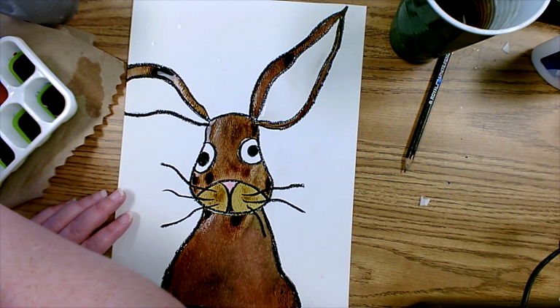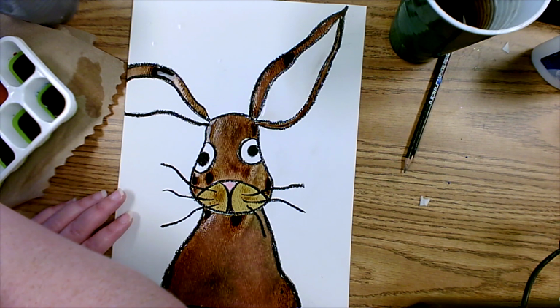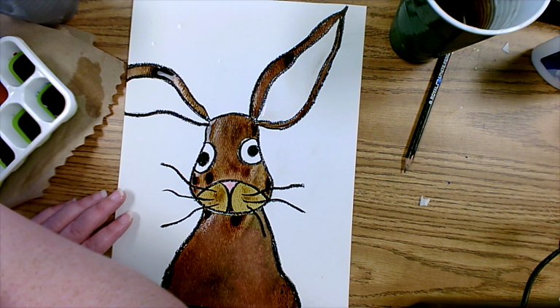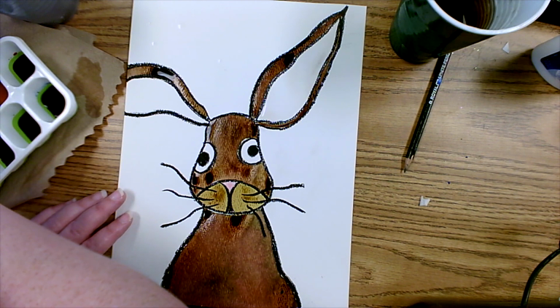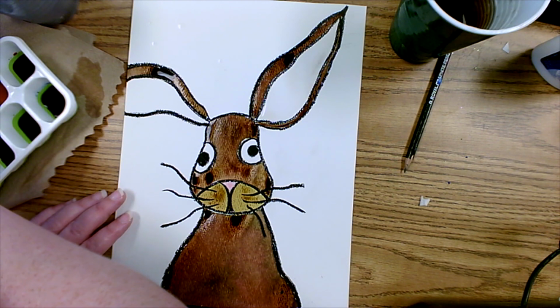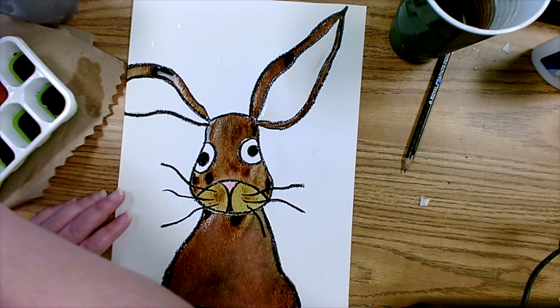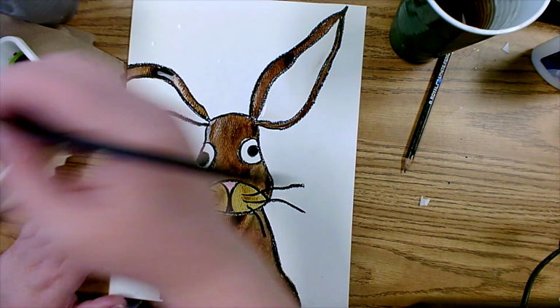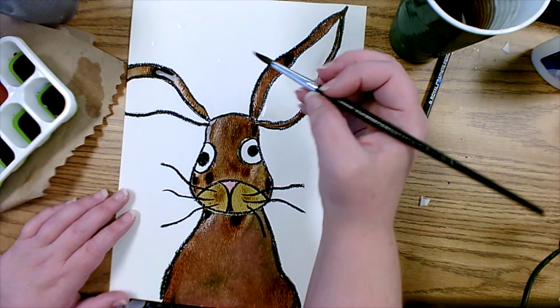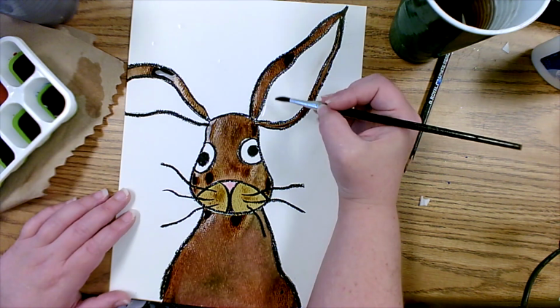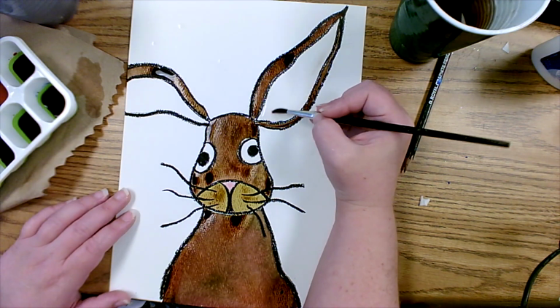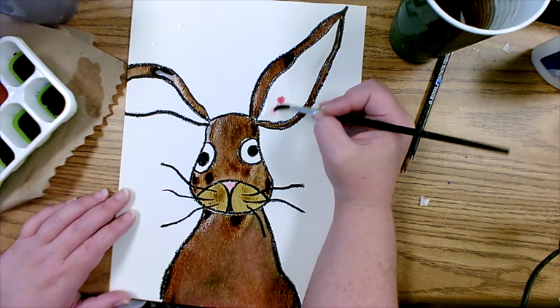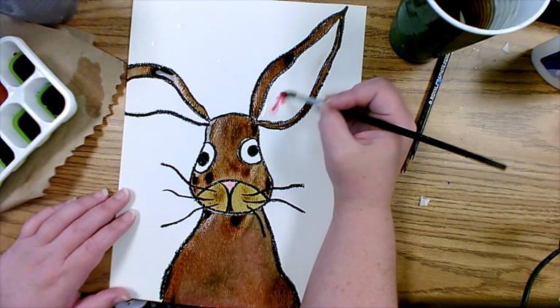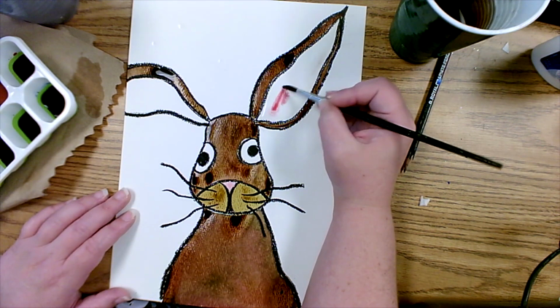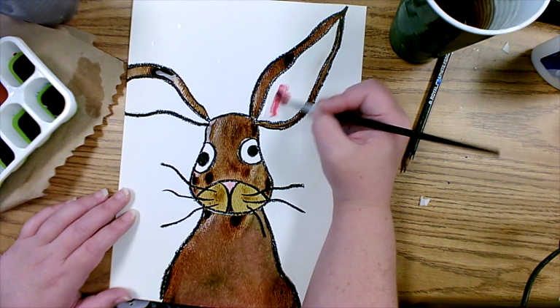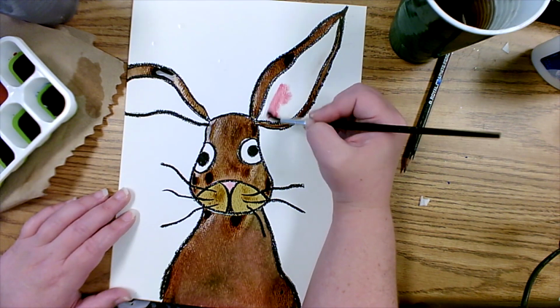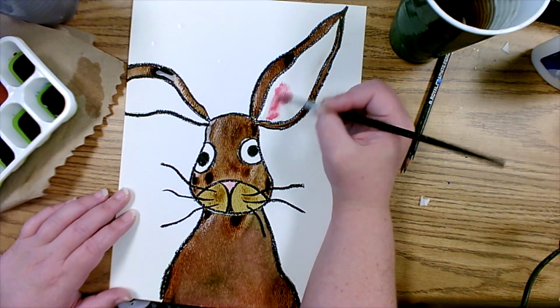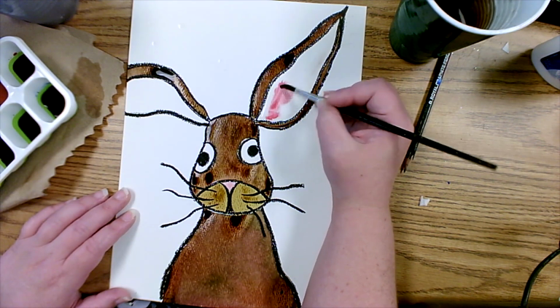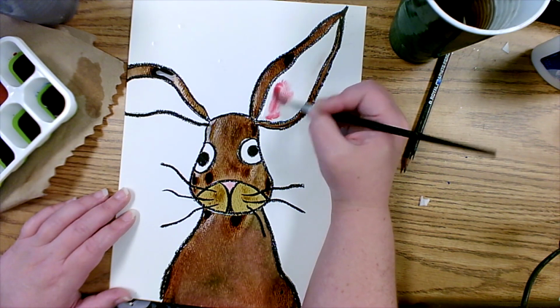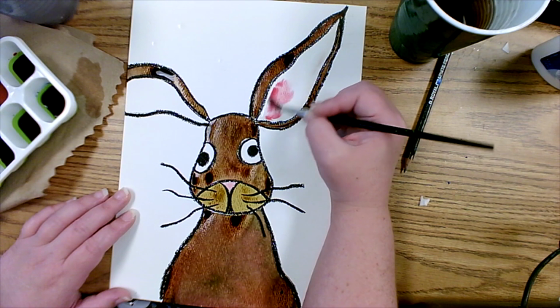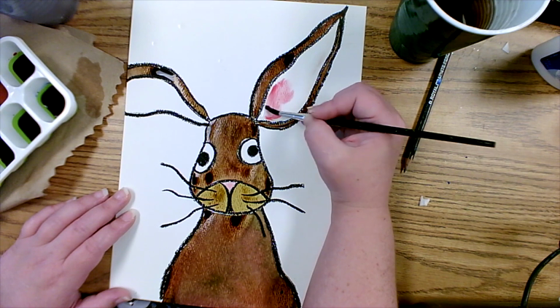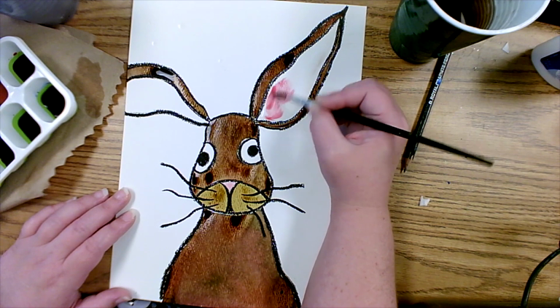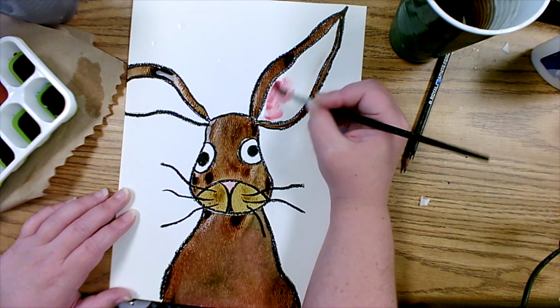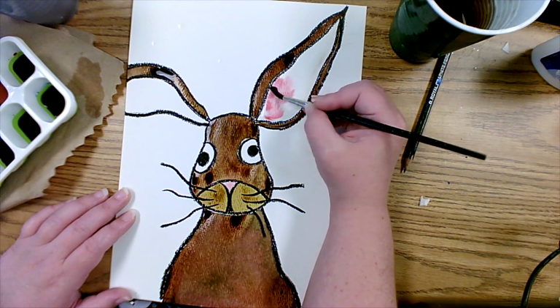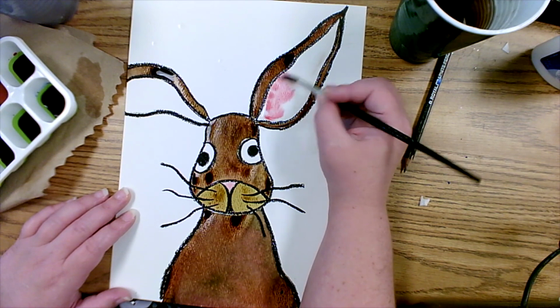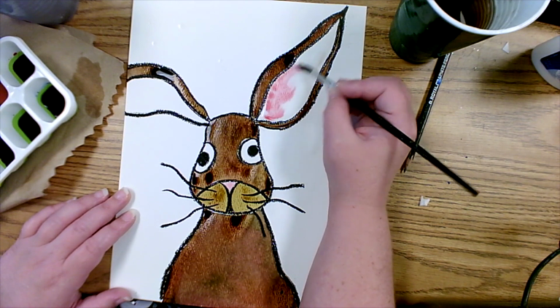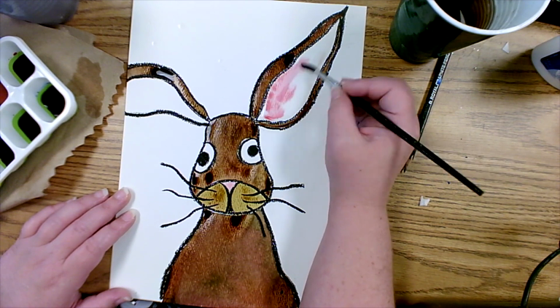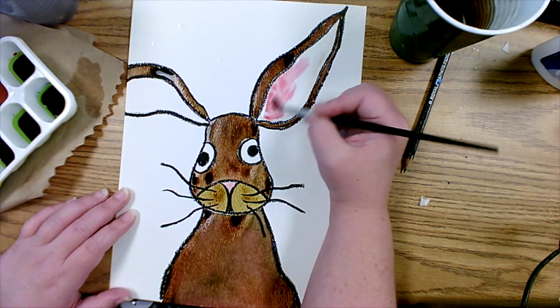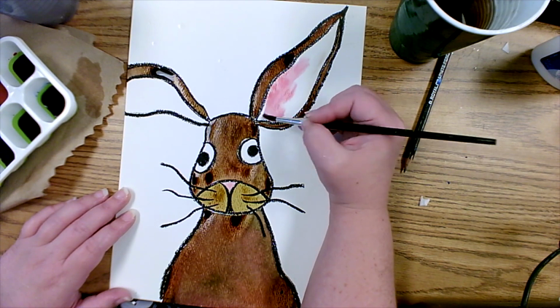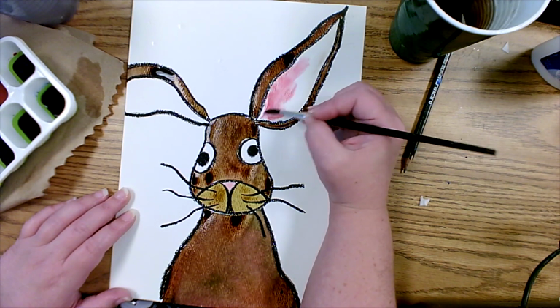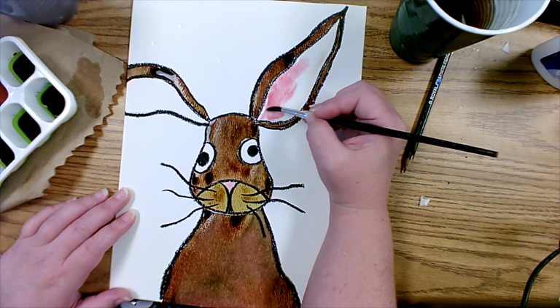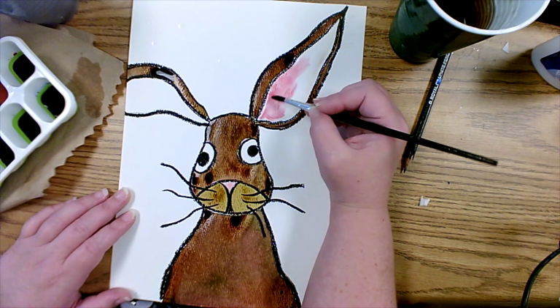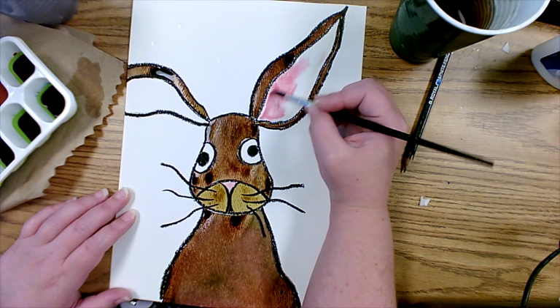For this section of his ears, I'm going to add a little bit of red just to make this area look a little bit pink, like the inside of a rabbit ear.